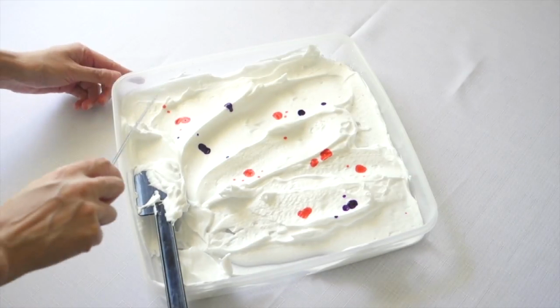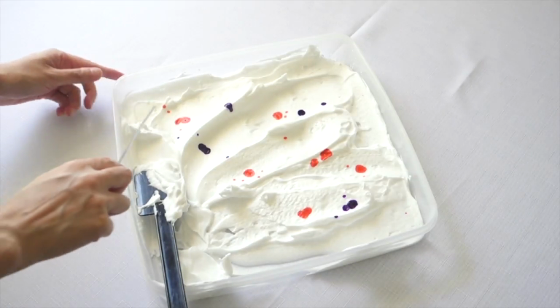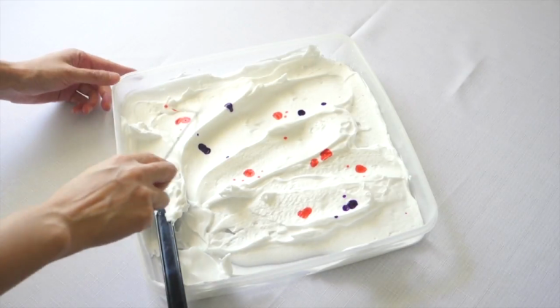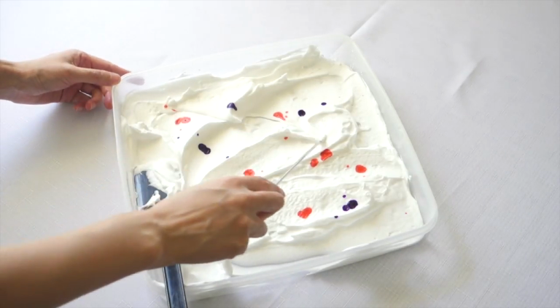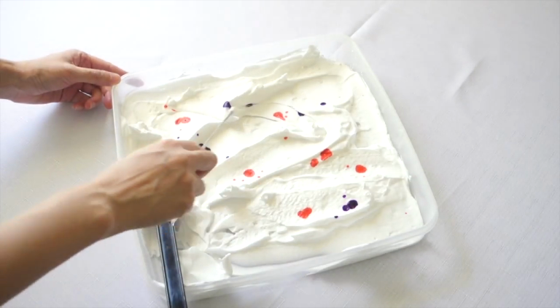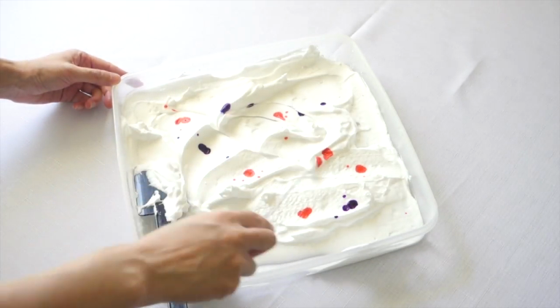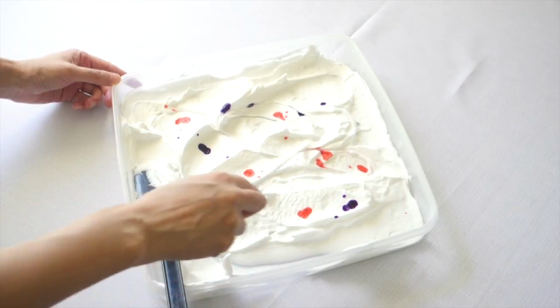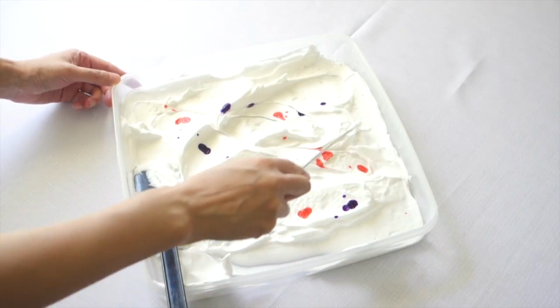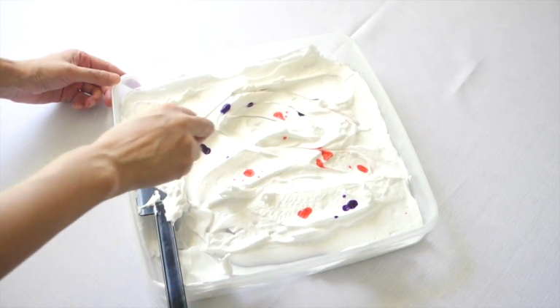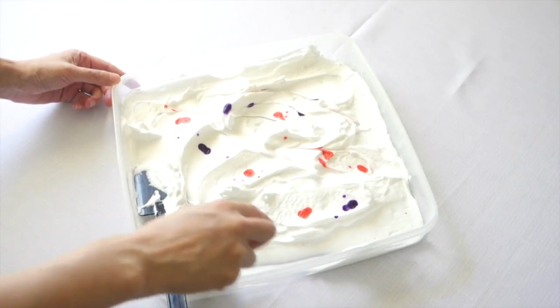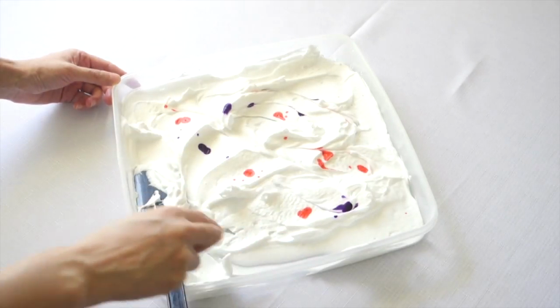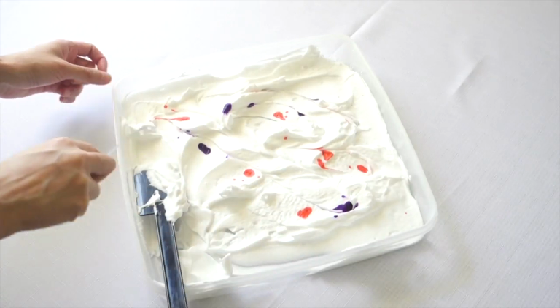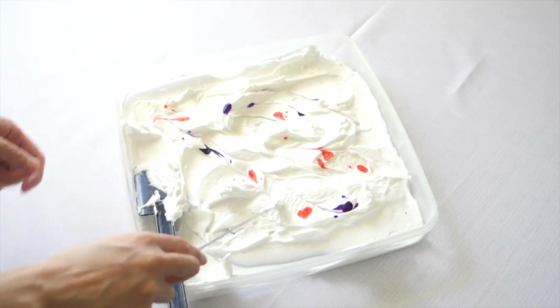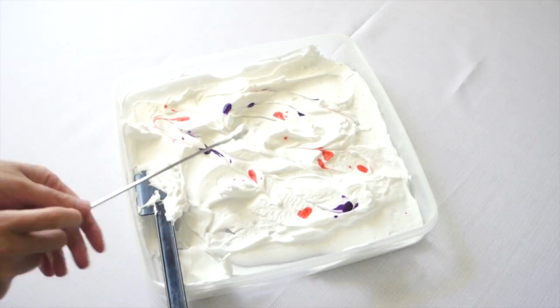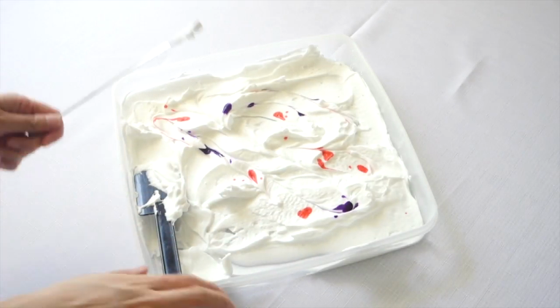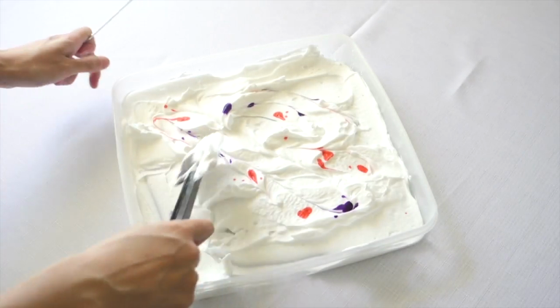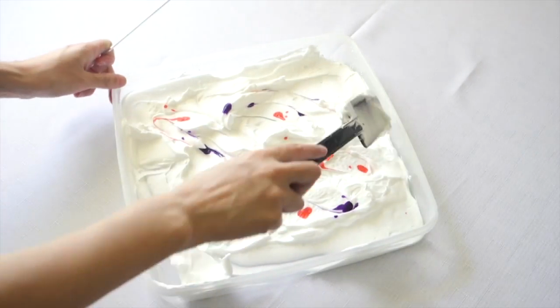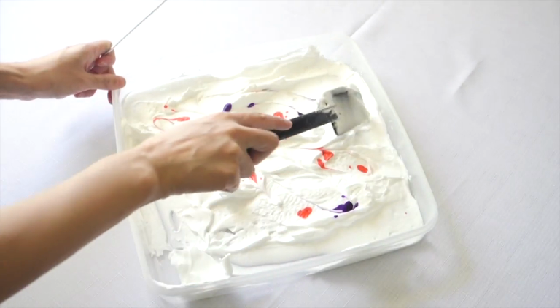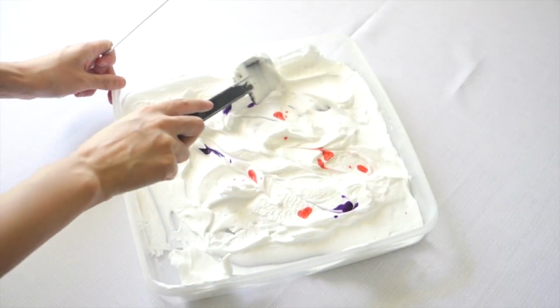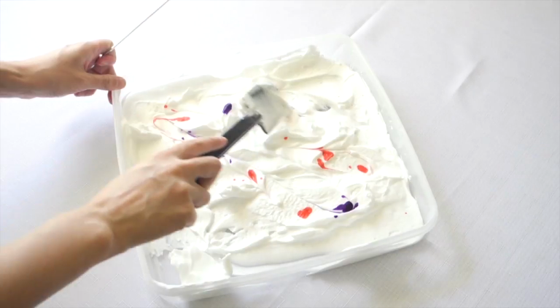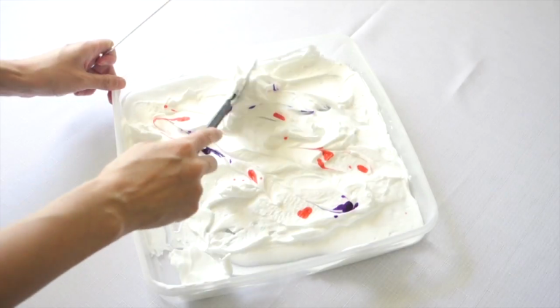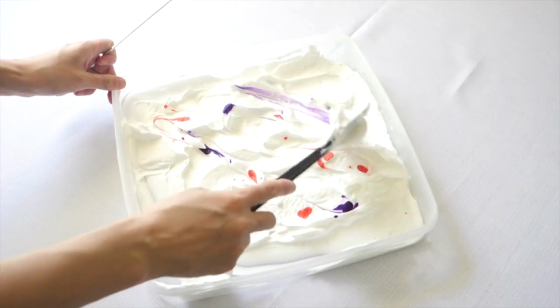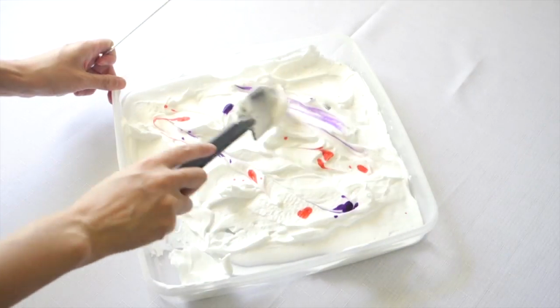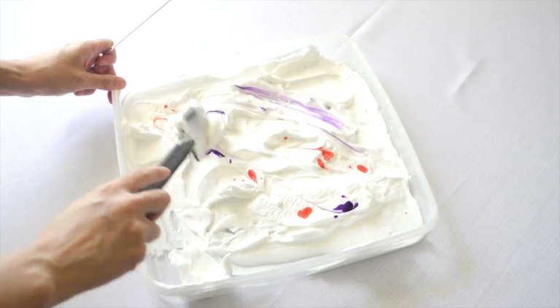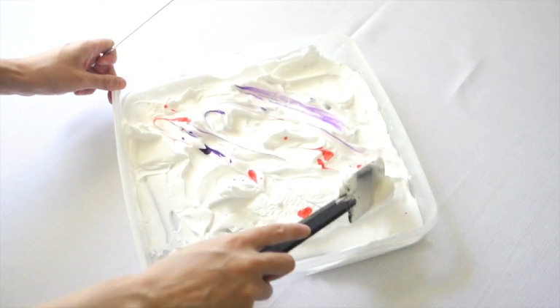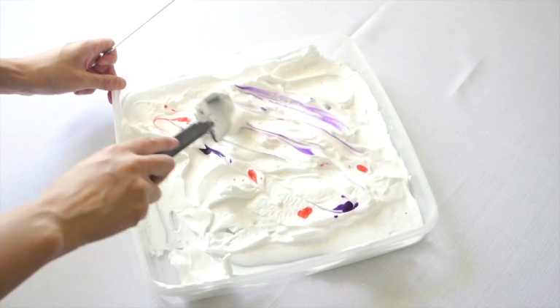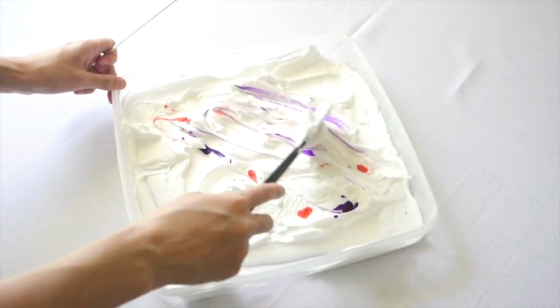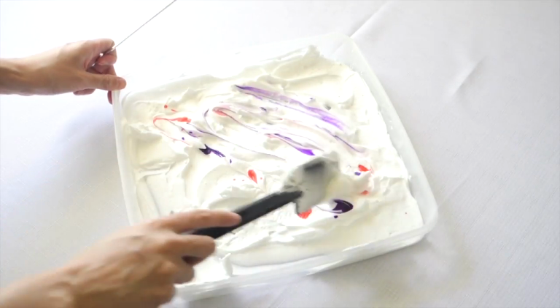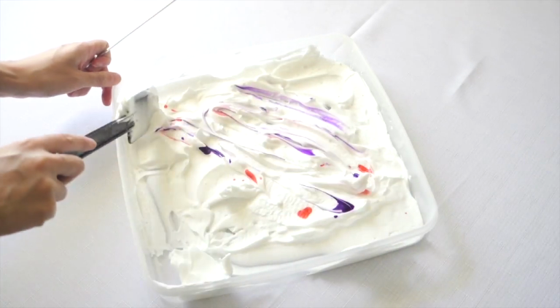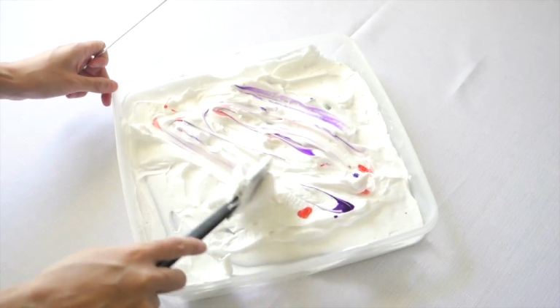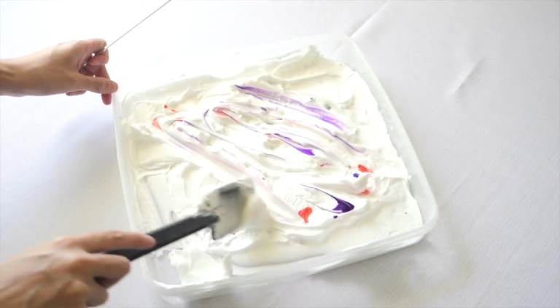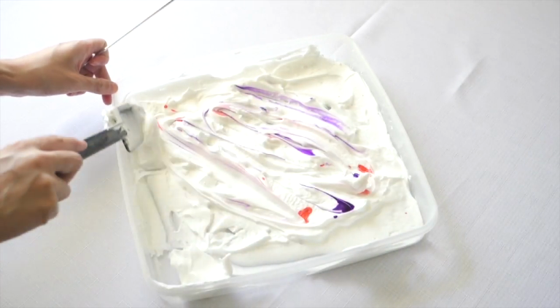Take your tools and start creating swirly patterns — this is the fun part. Be as creative as you like, but try not to overdo it. You can always stir it more to make it more swirly, but you can't undo it and make it less swirly.